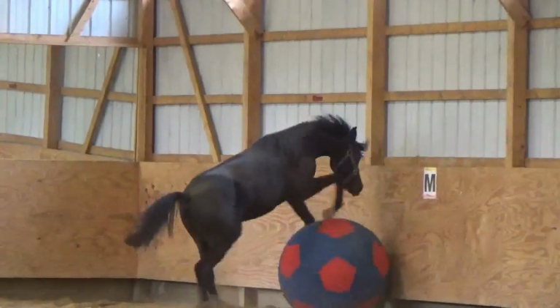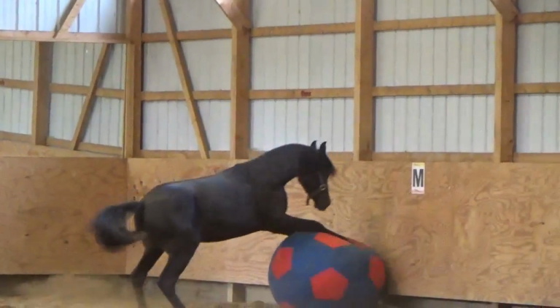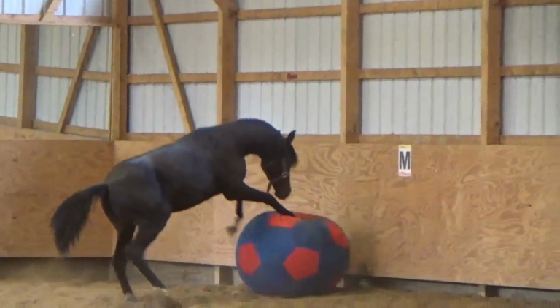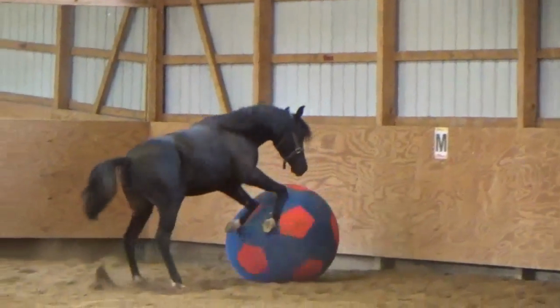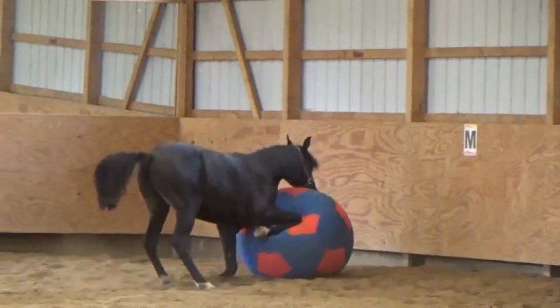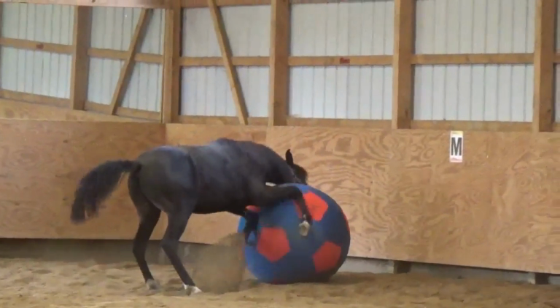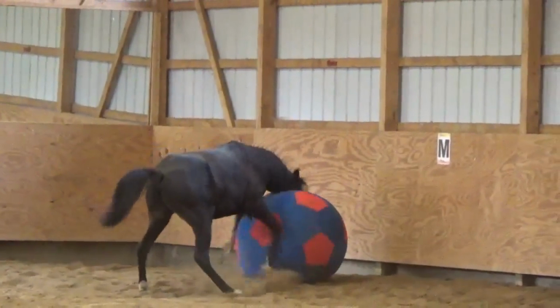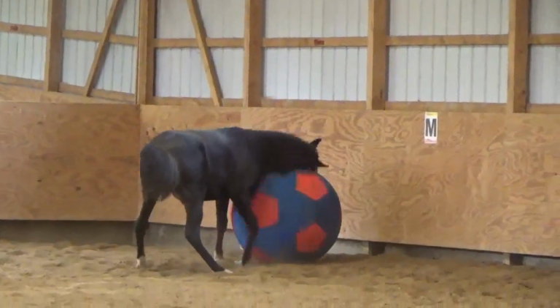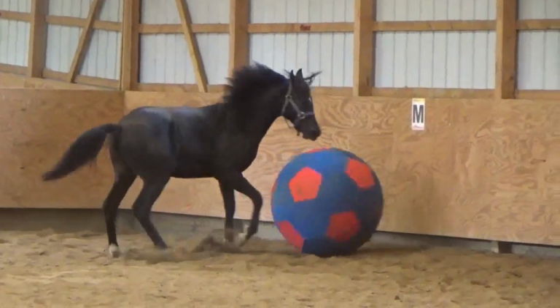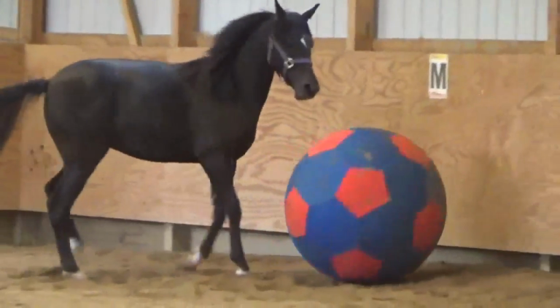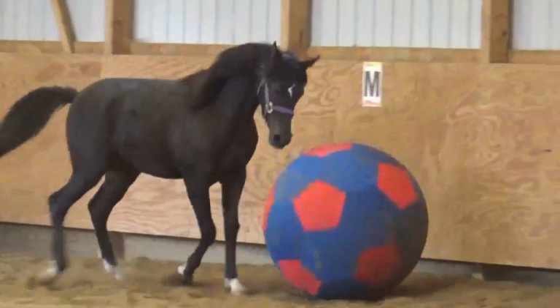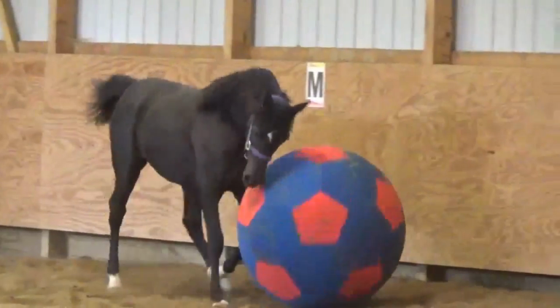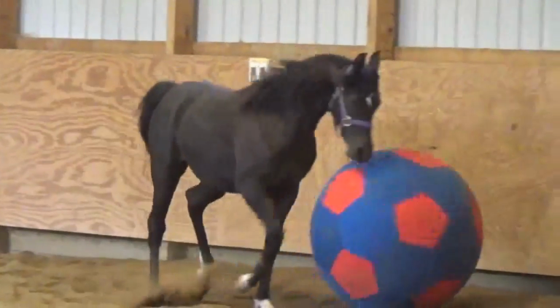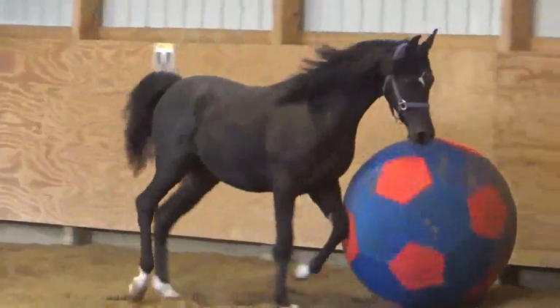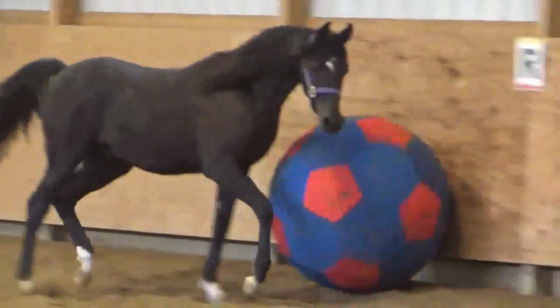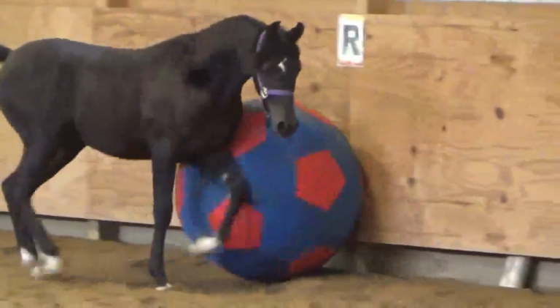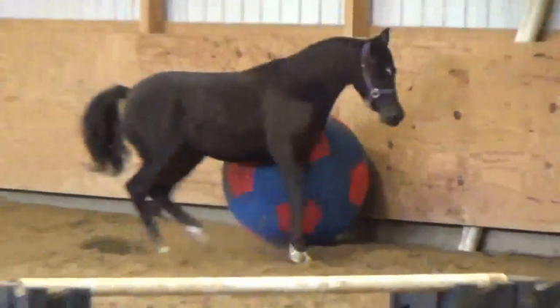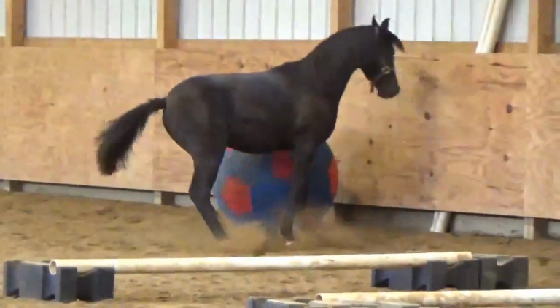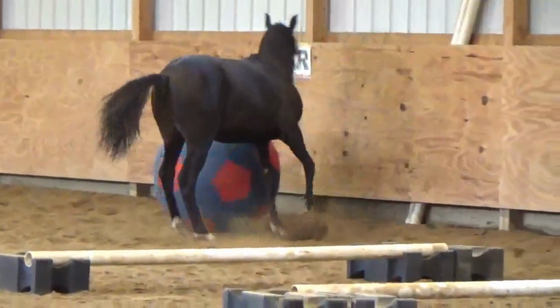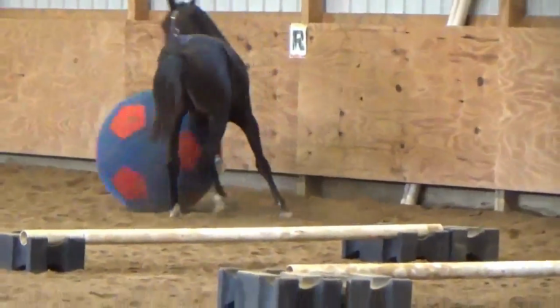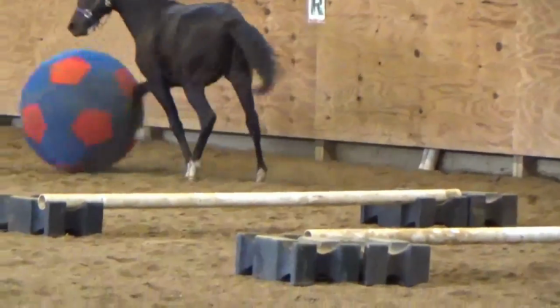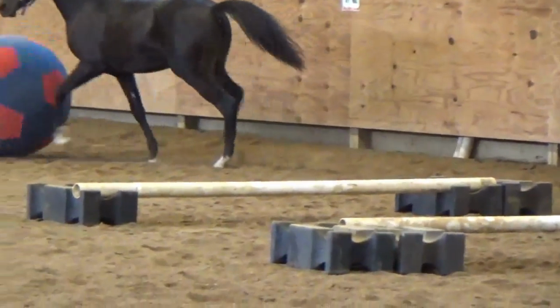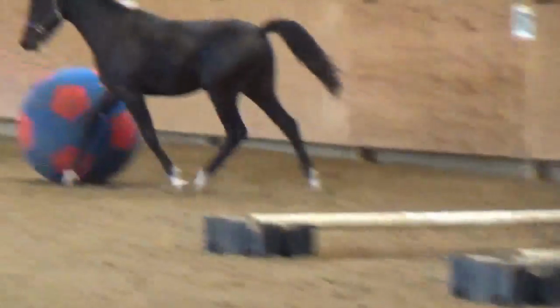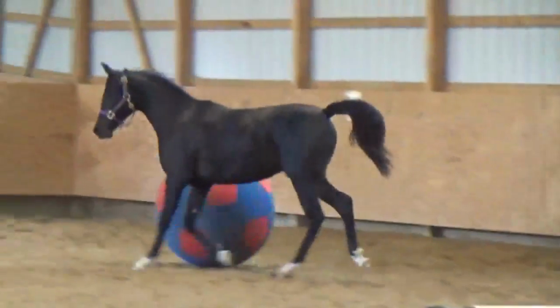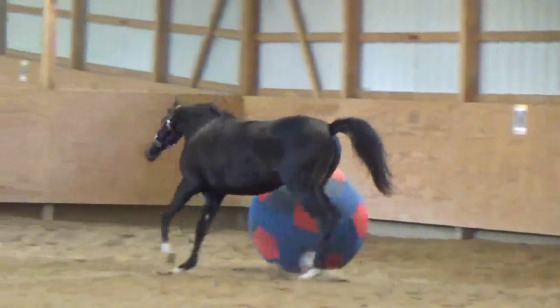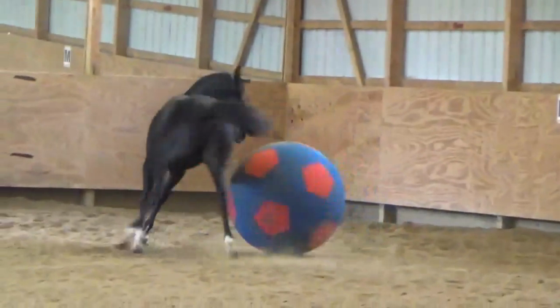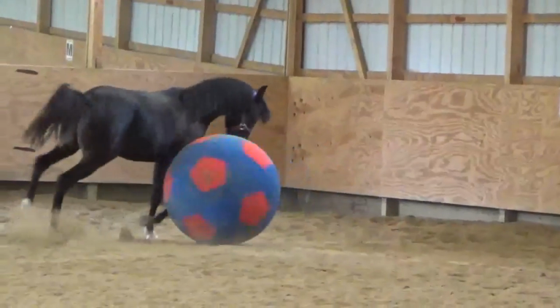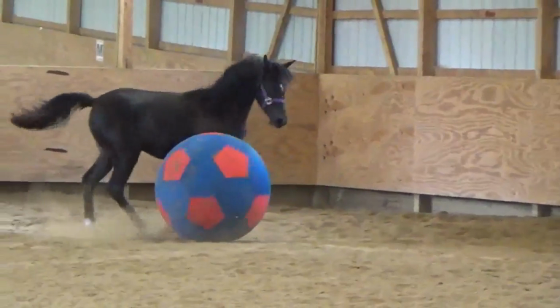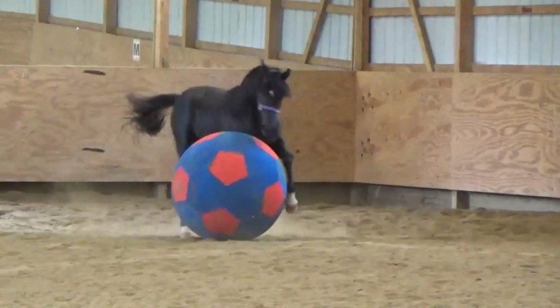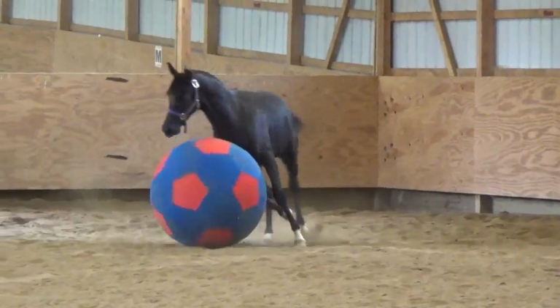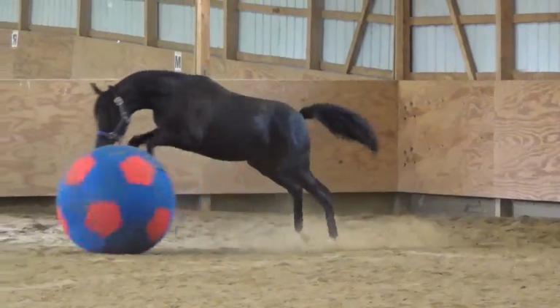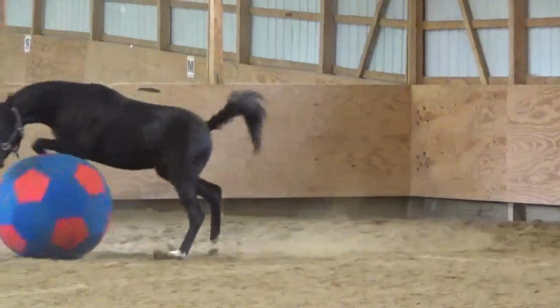Look at him trying to pin it to keep it from getting to the corner. He's a smart boy! Oh no, I think this is a pretty good soccer plan.